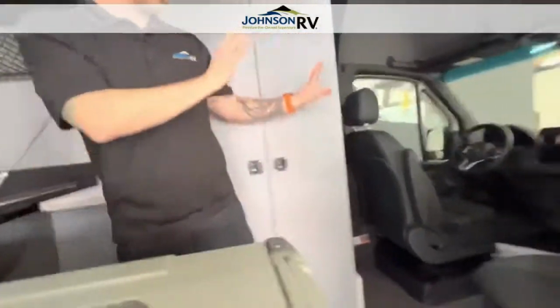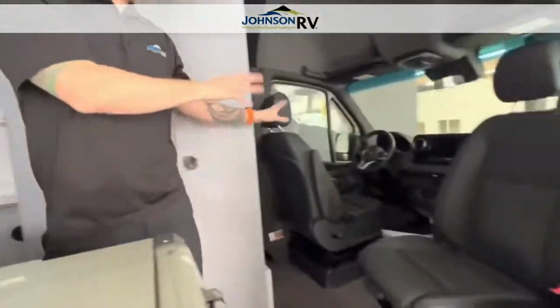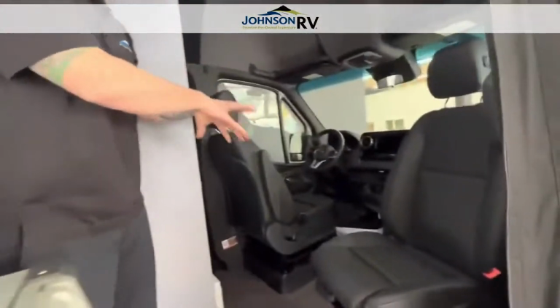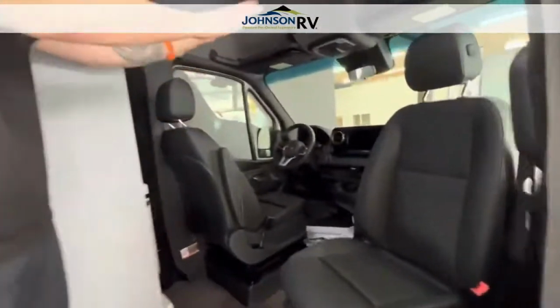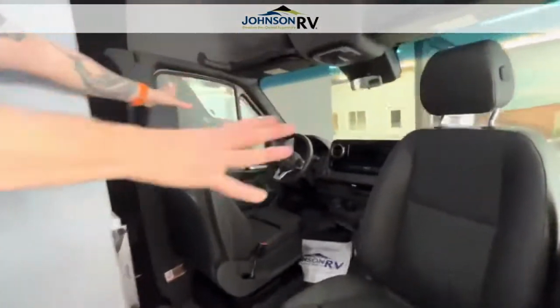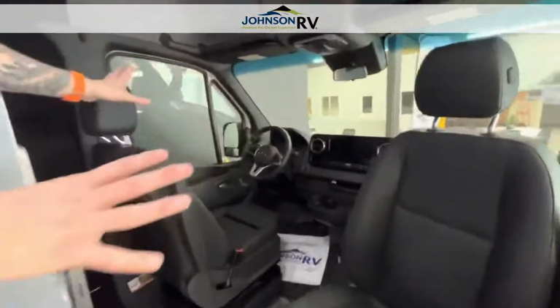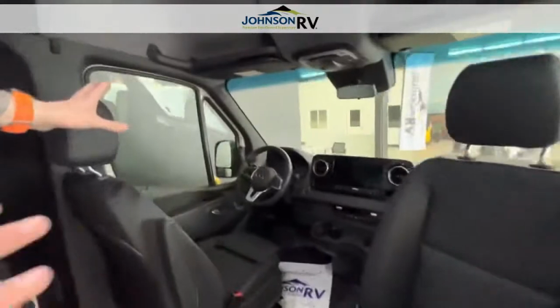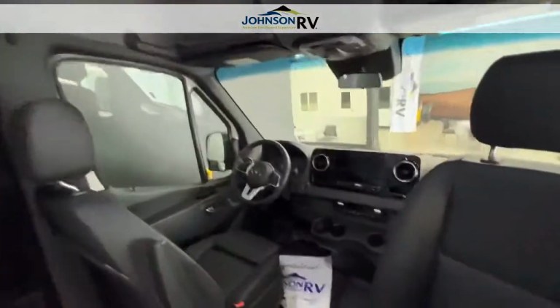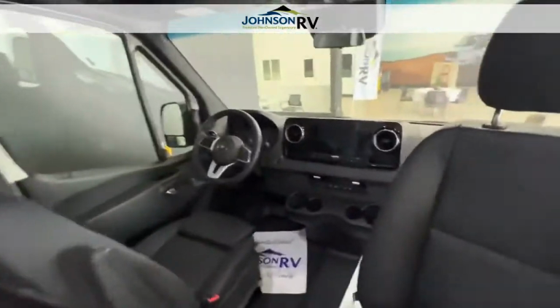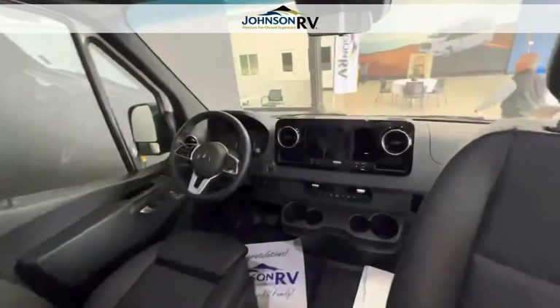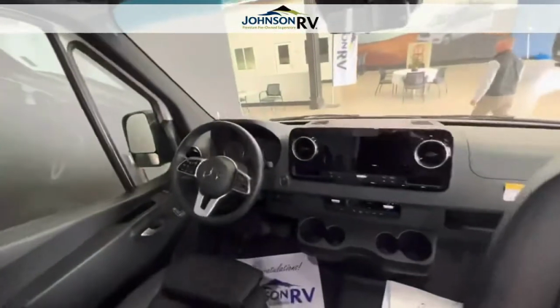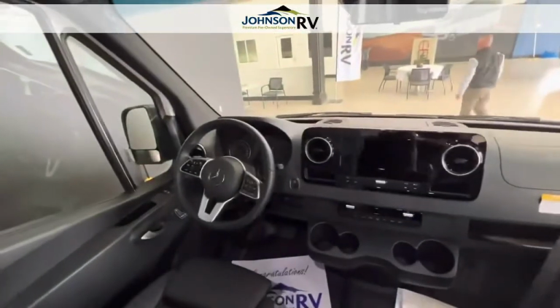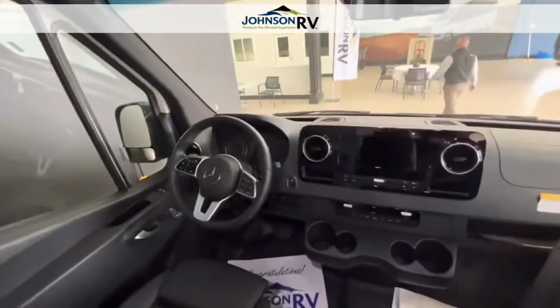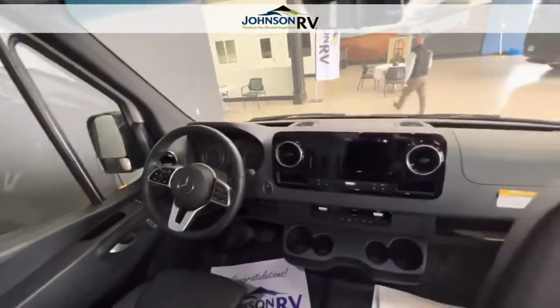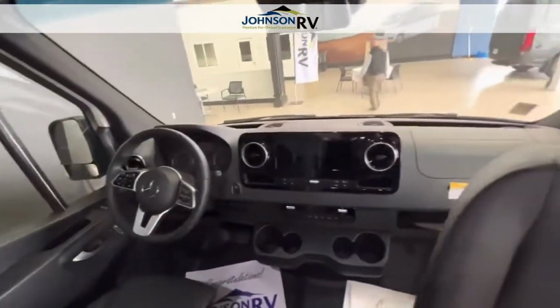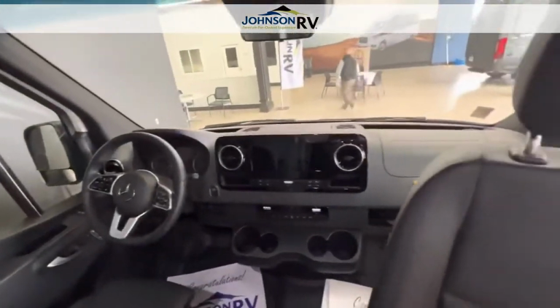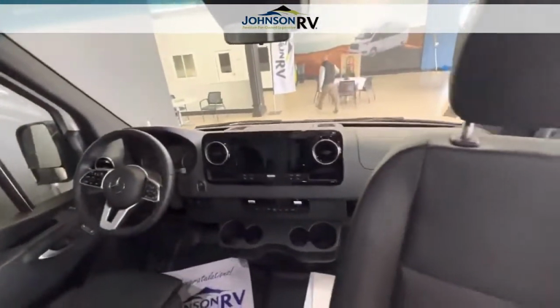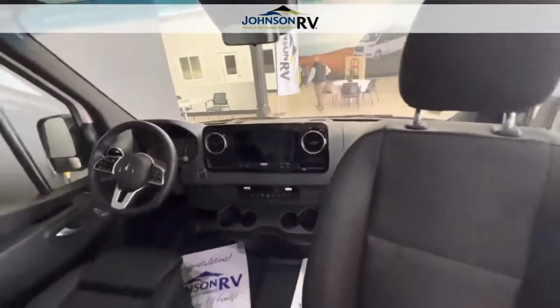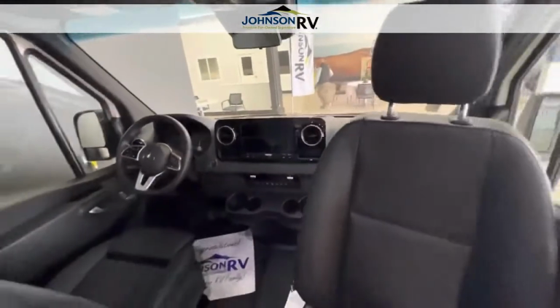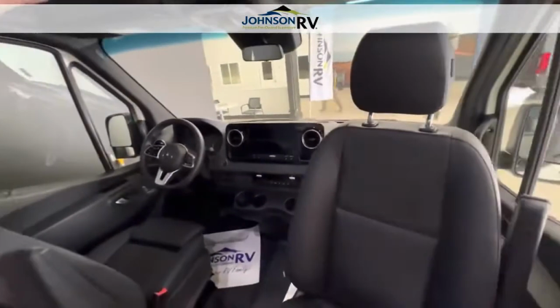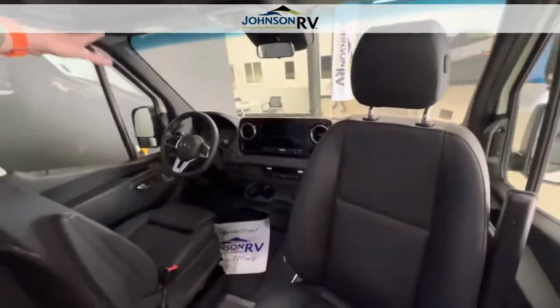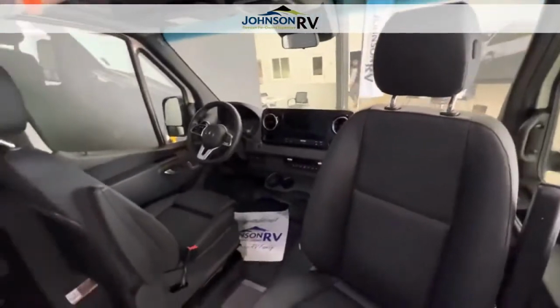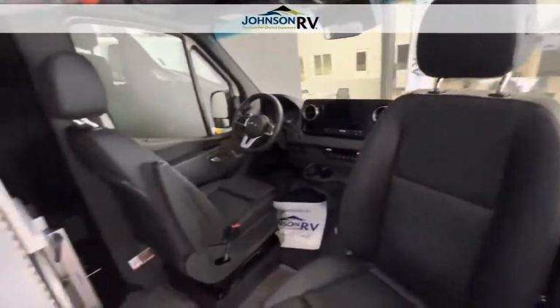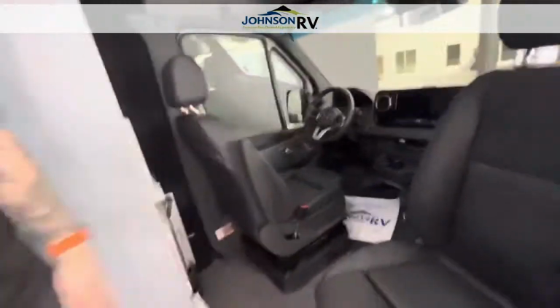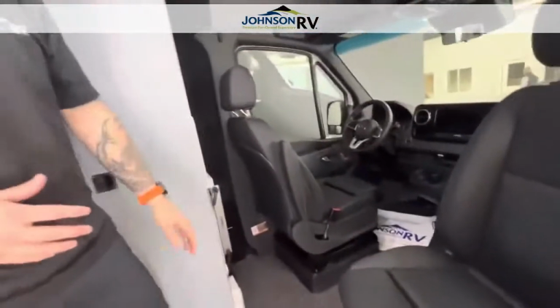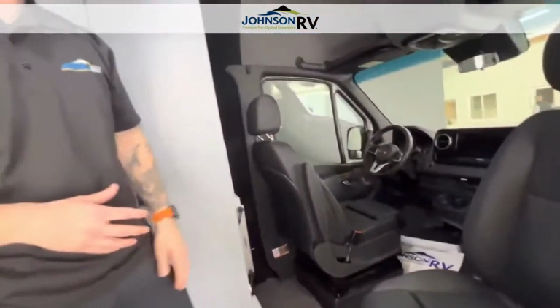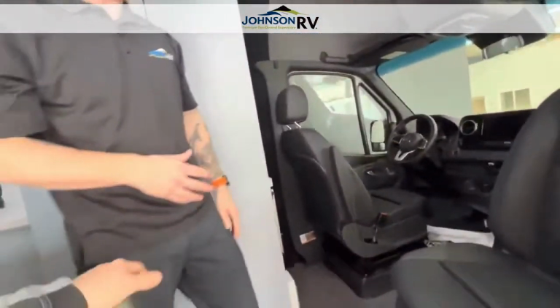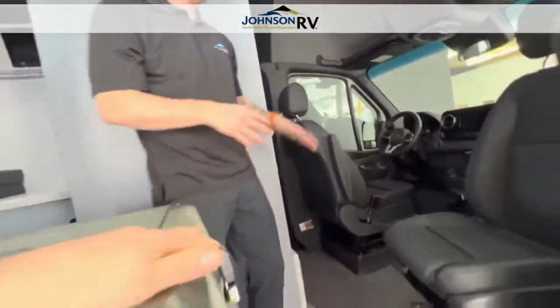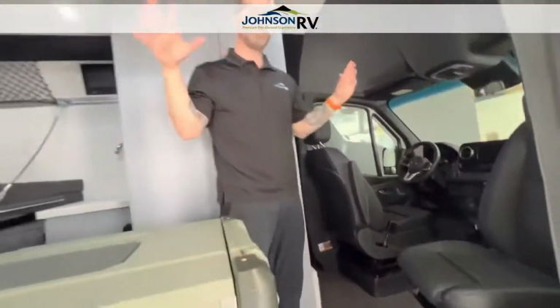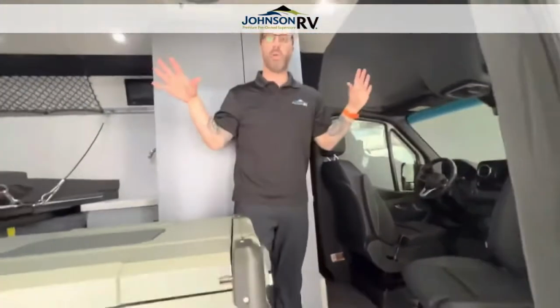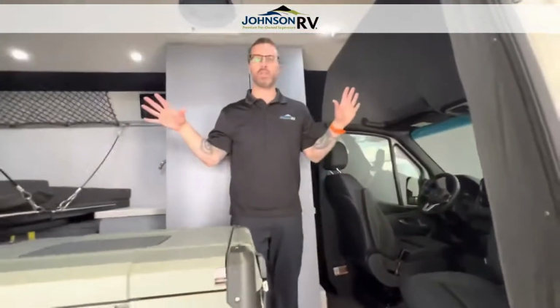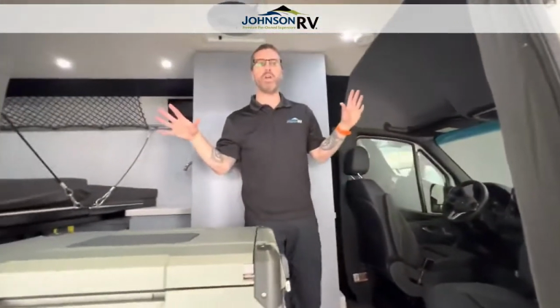Lastly, I'm just going to show you the cab area. It's a nice open cab with the Mercedes — all the new touchscreen features, Distronic, active adaptive cruise control, and a blind spot monitoring system.